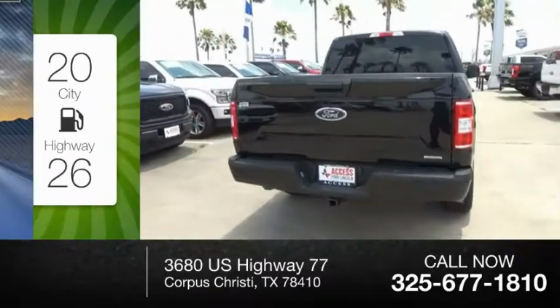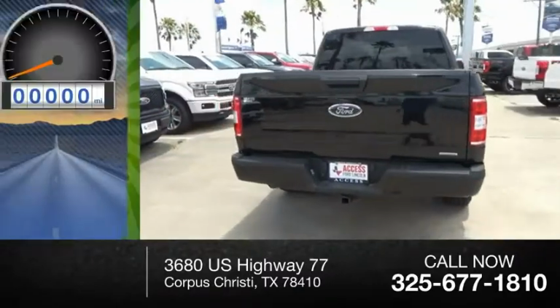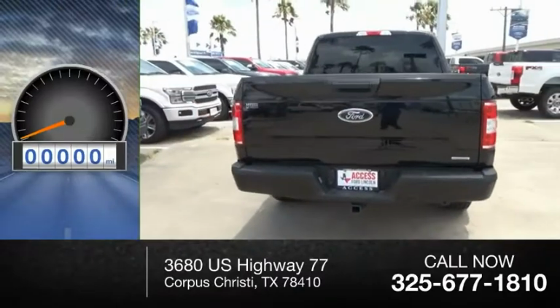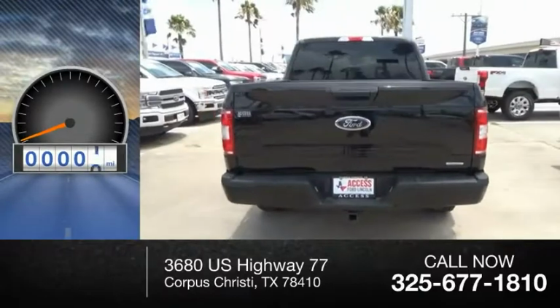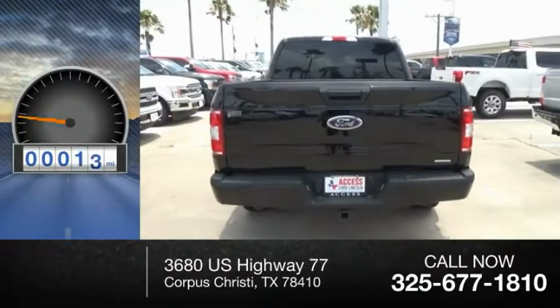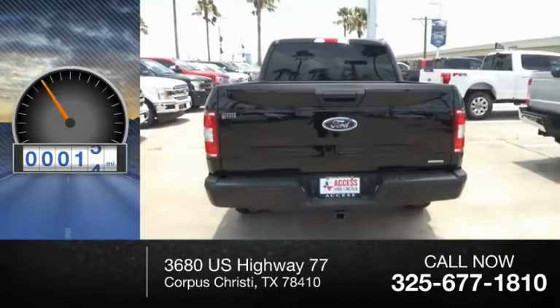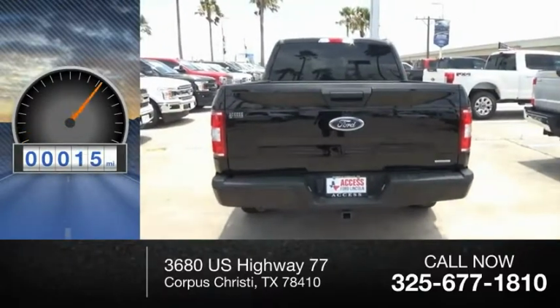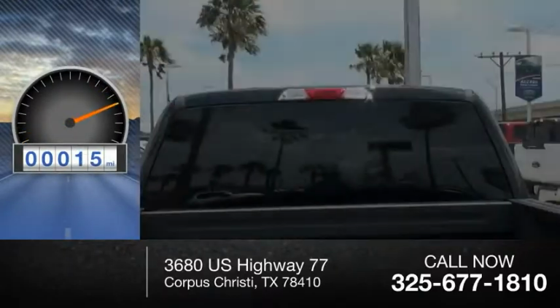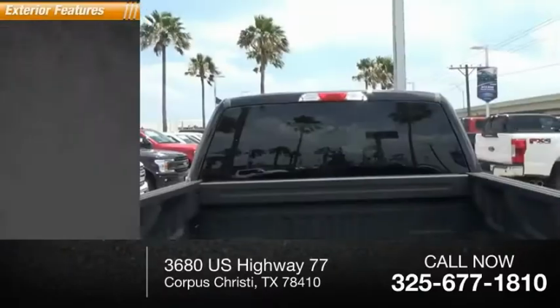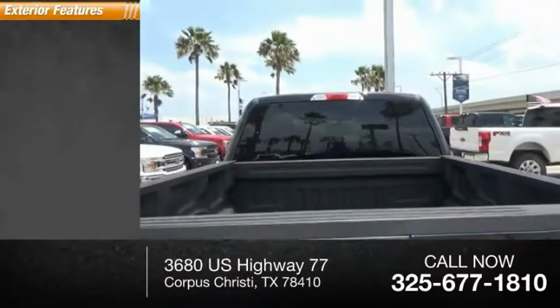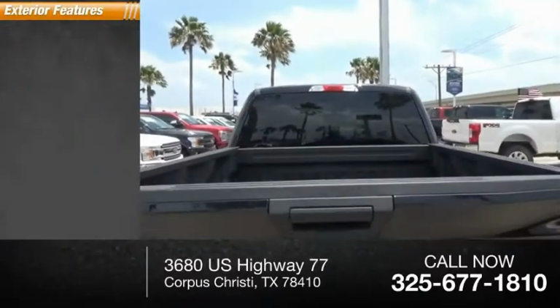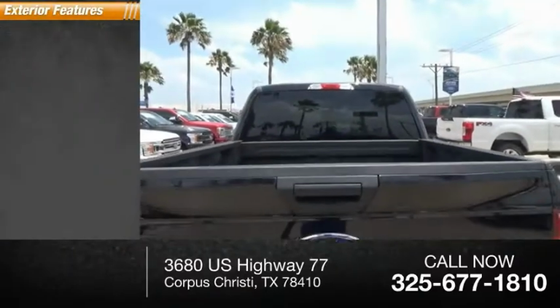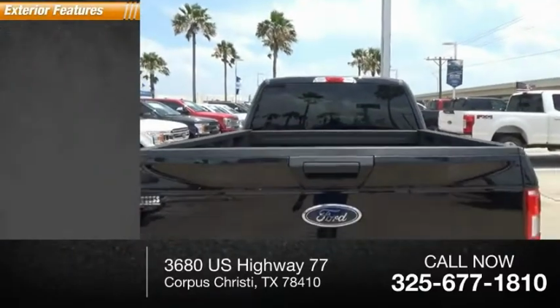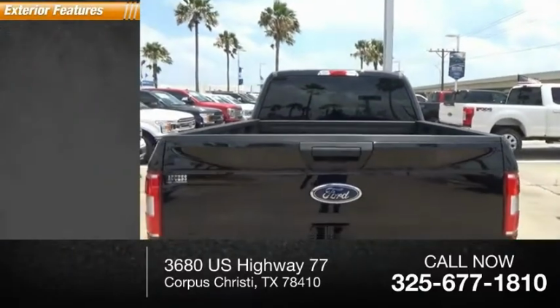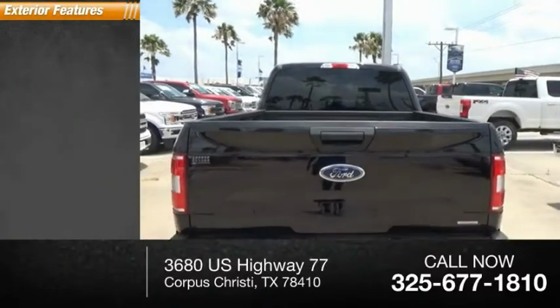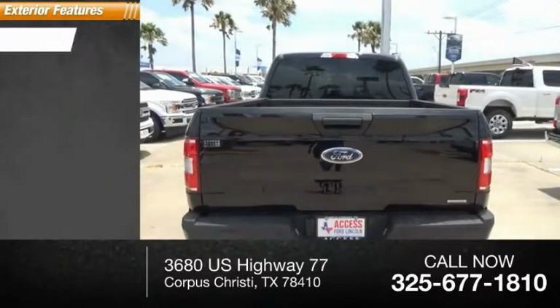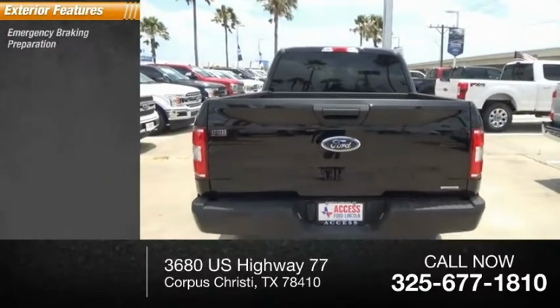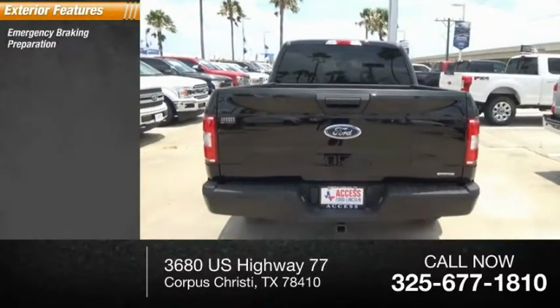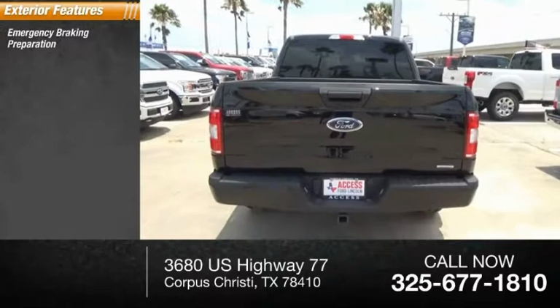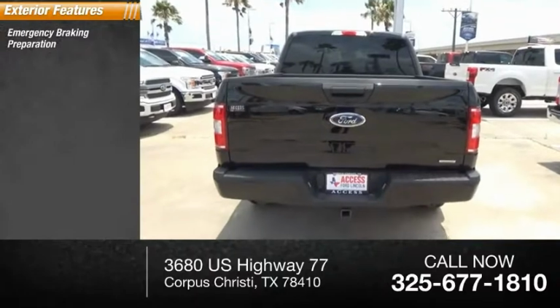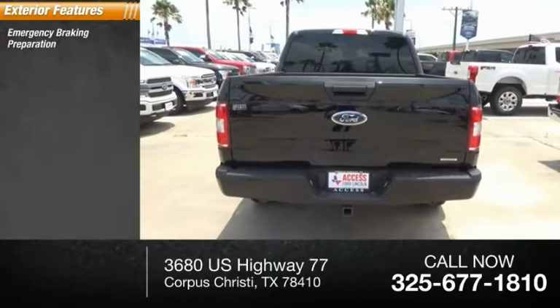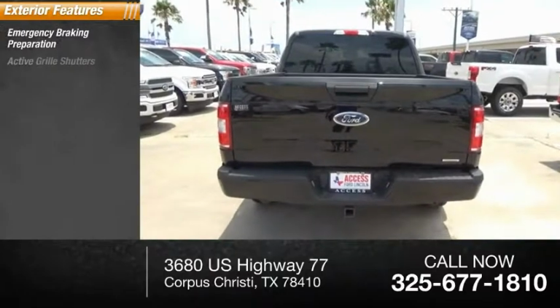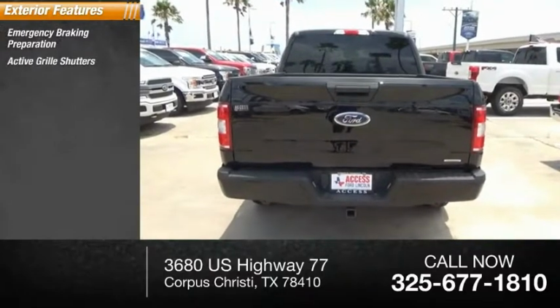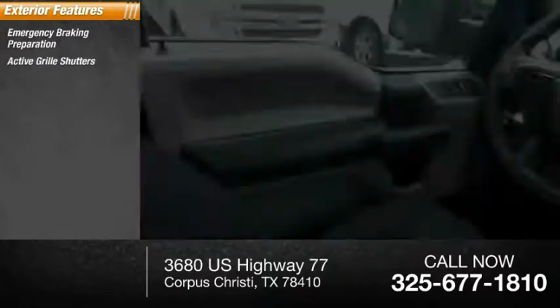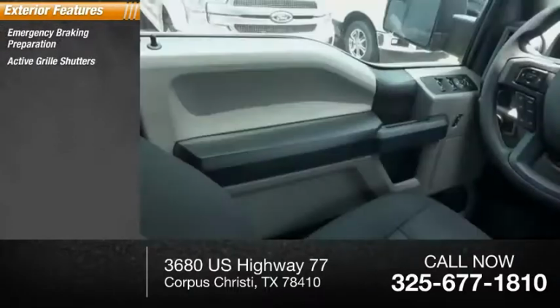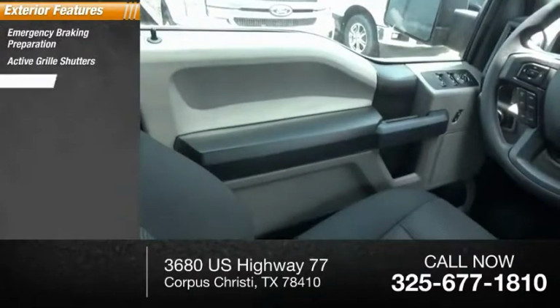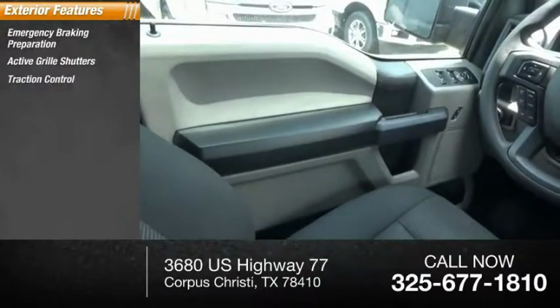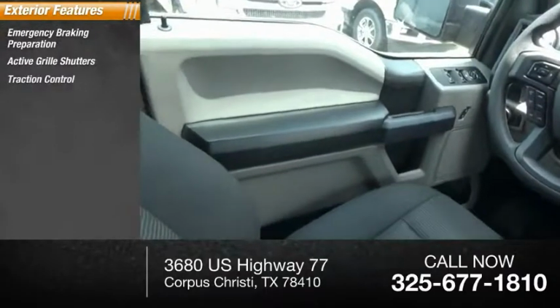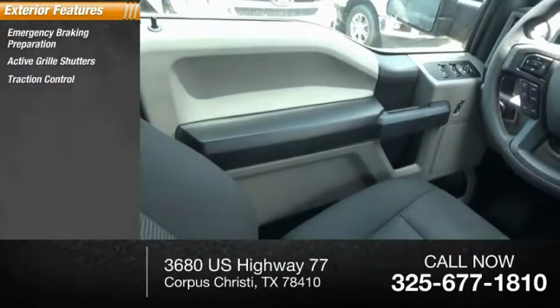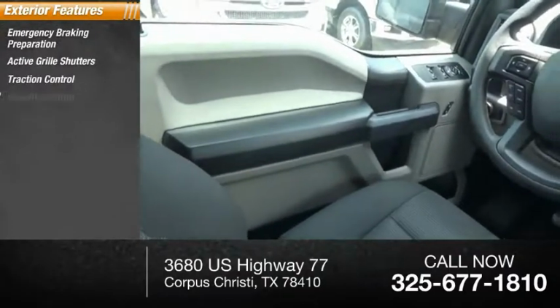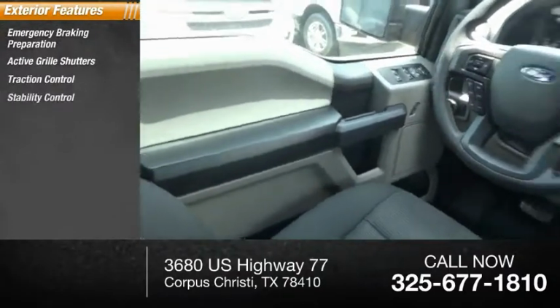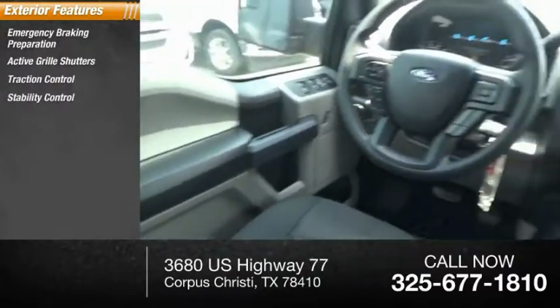This vehicle has less than 100 miles. Here are some of this vehicle's great options: emergency braking preparation, active grille shutters, traction control, stability control.